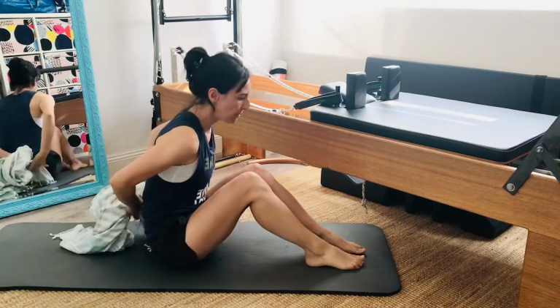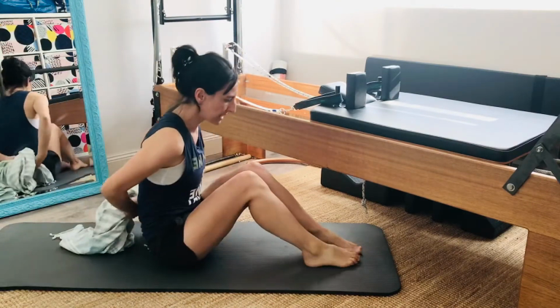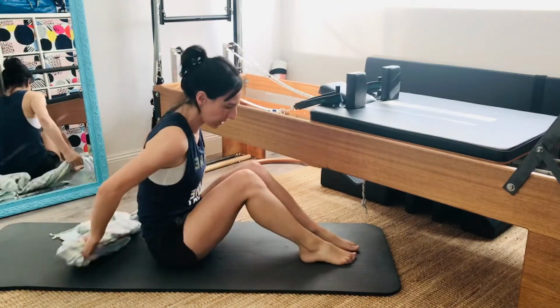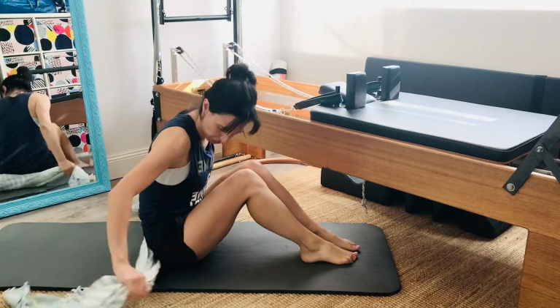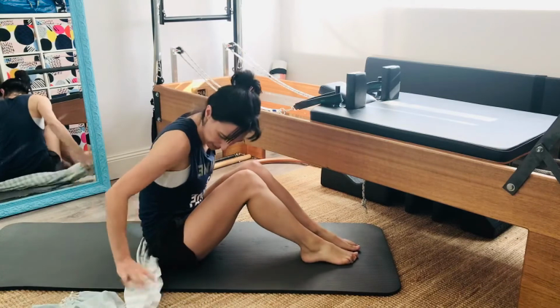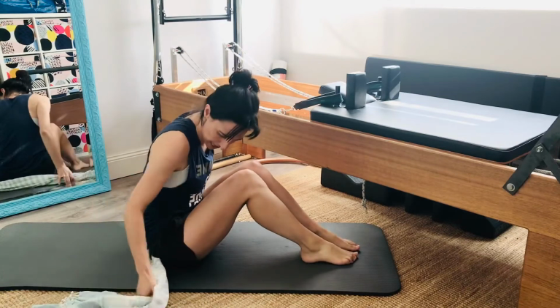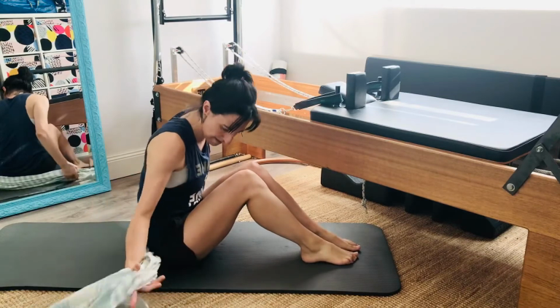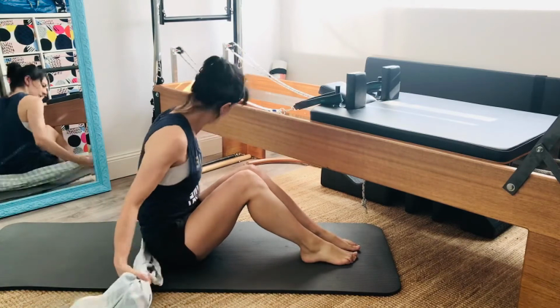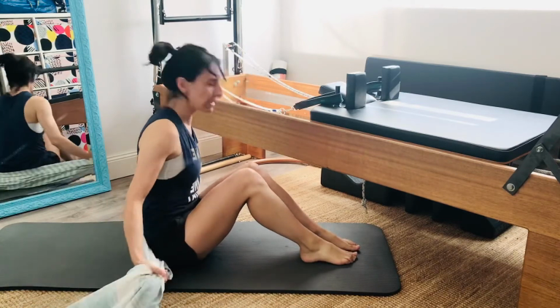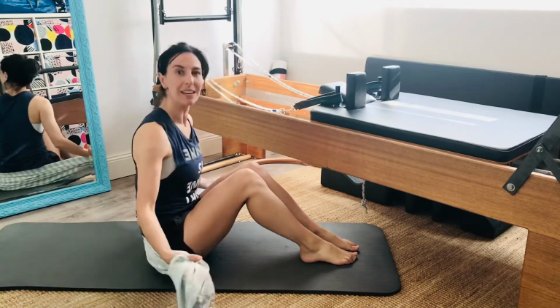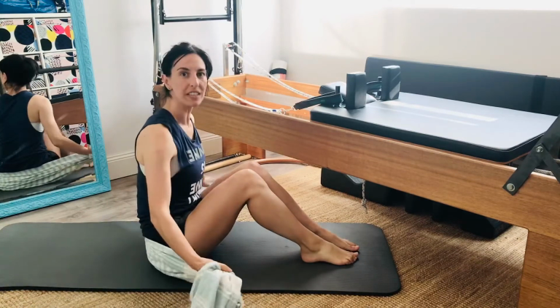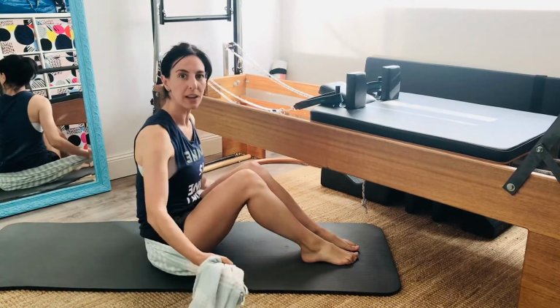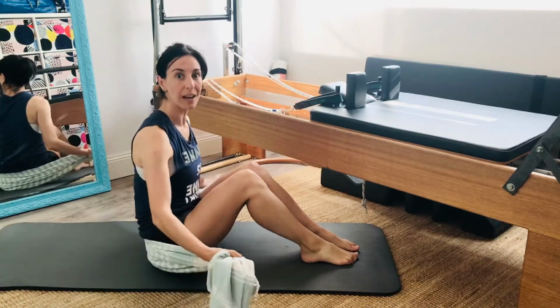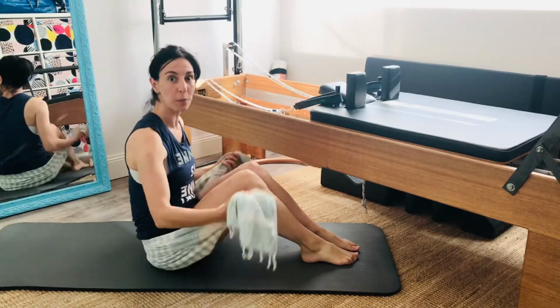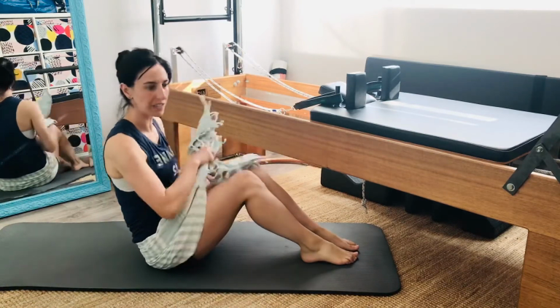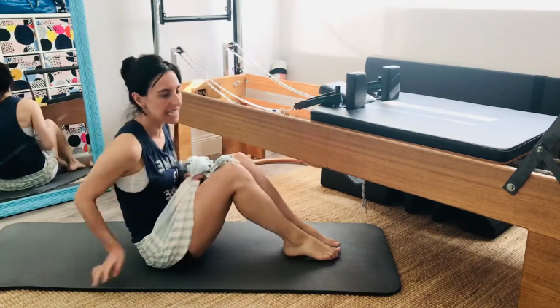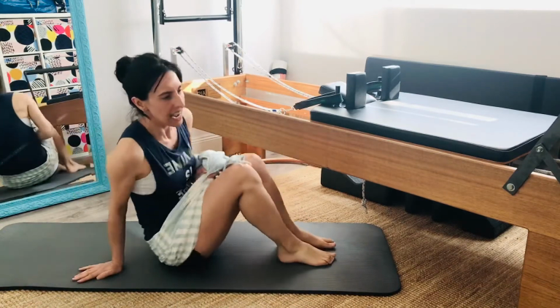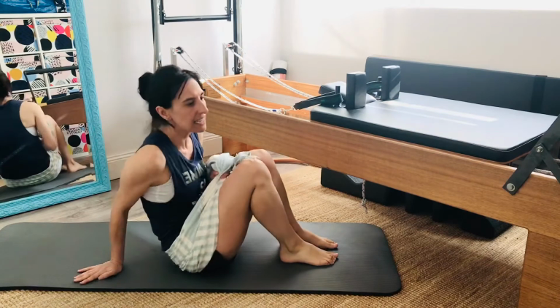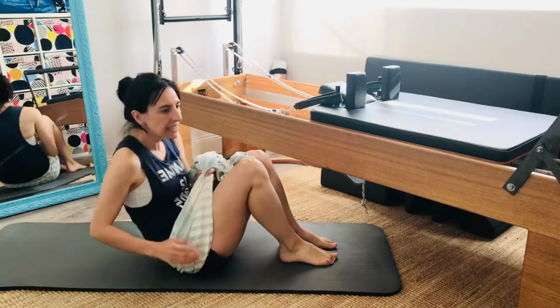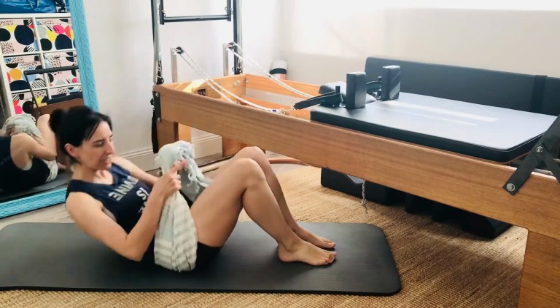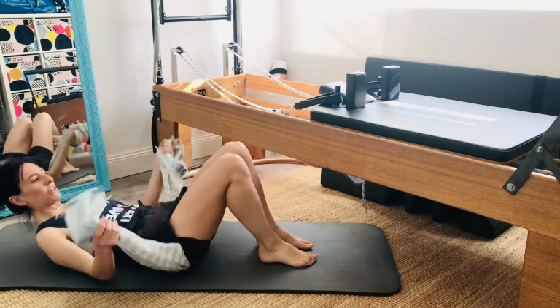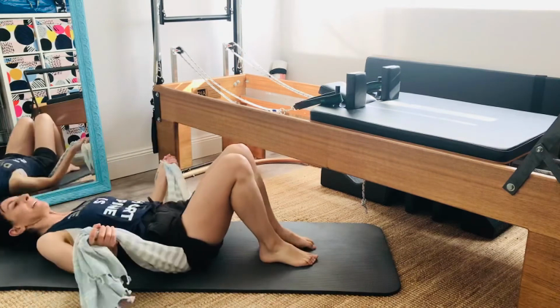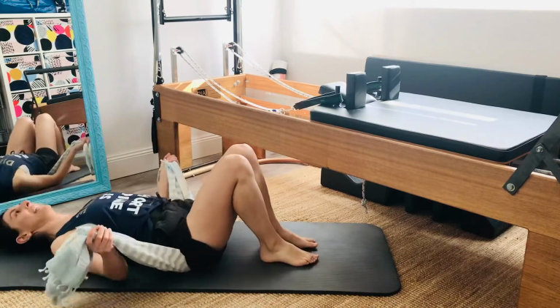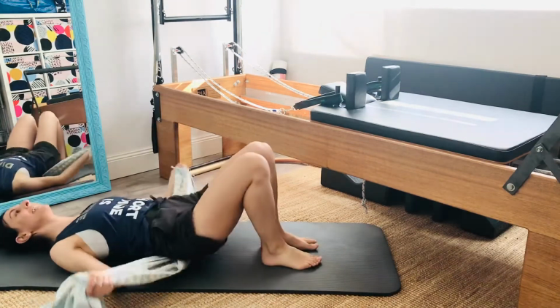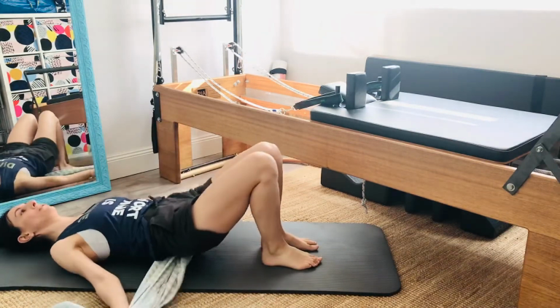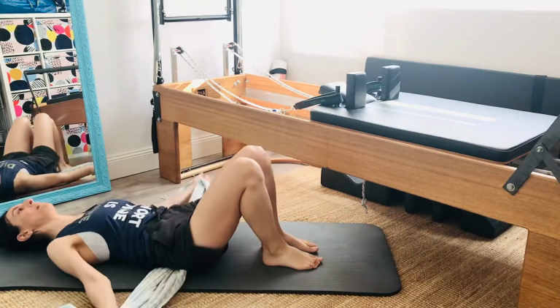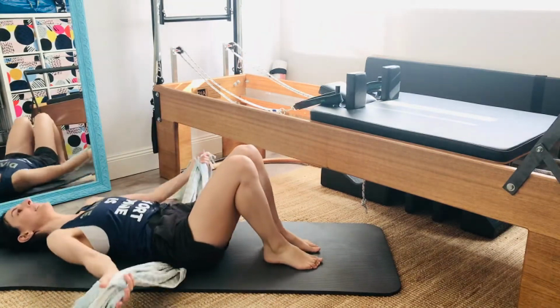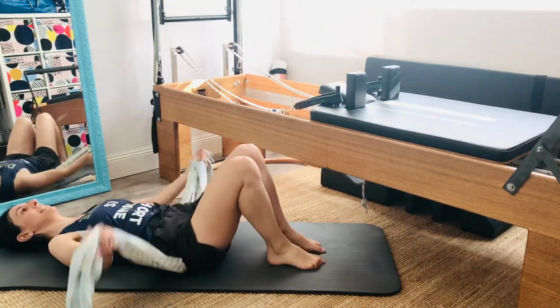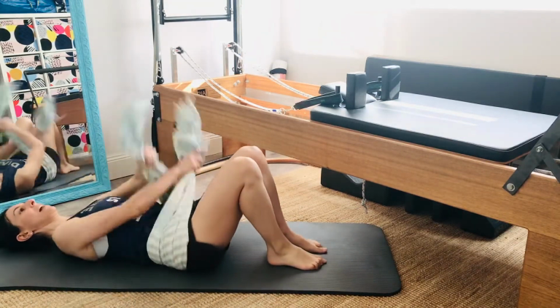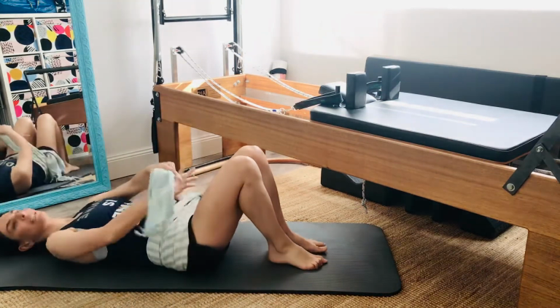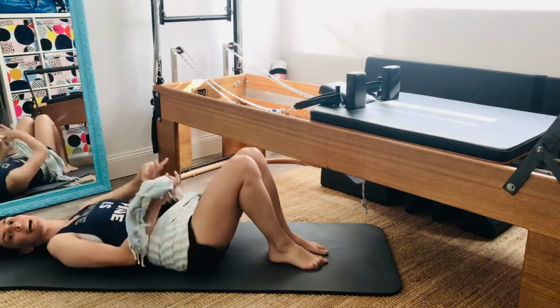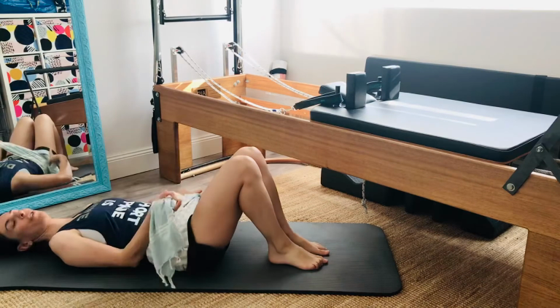First thing you'll do is just have either end of the towel around your pelvis, and then lay down on your mat and cross the towel over.